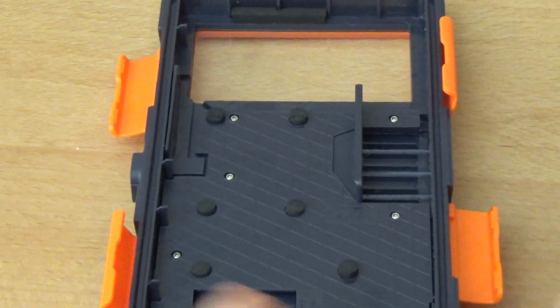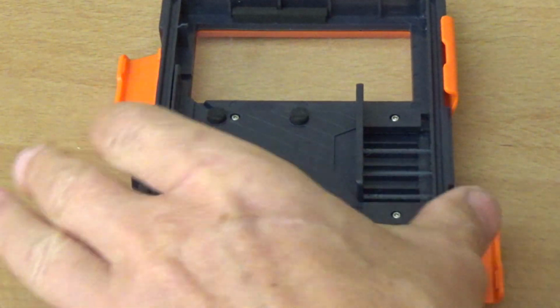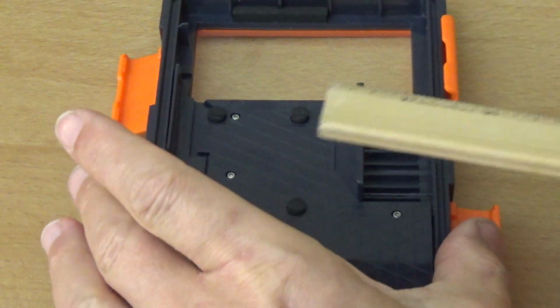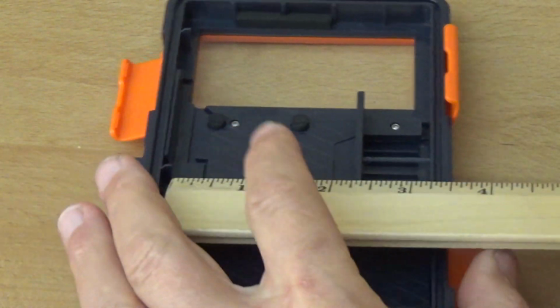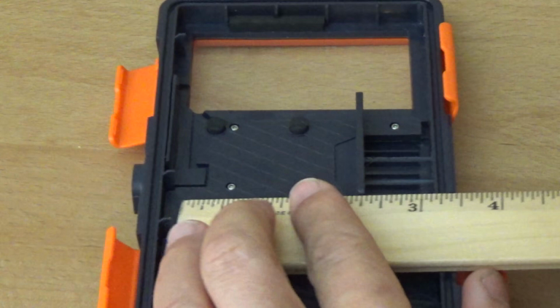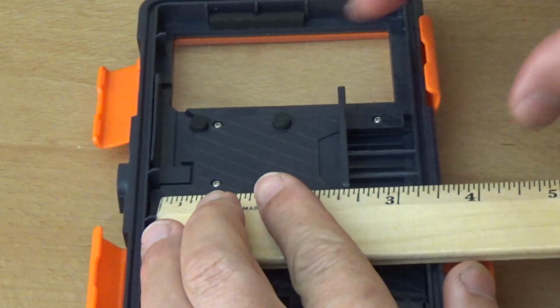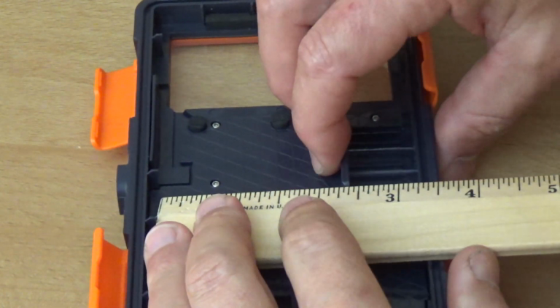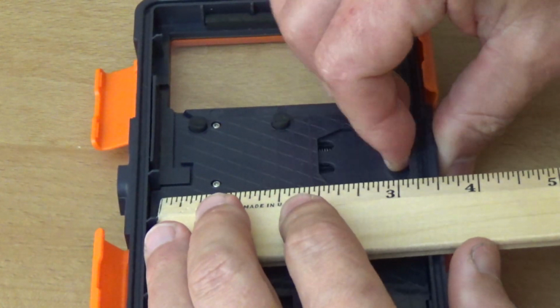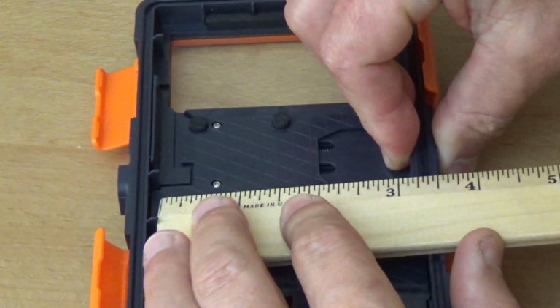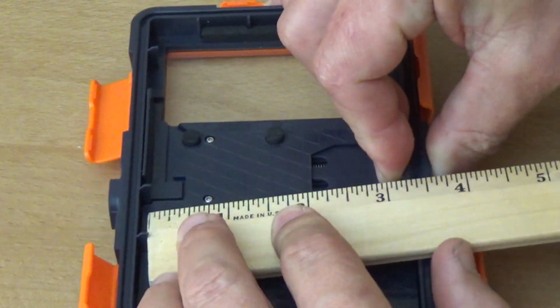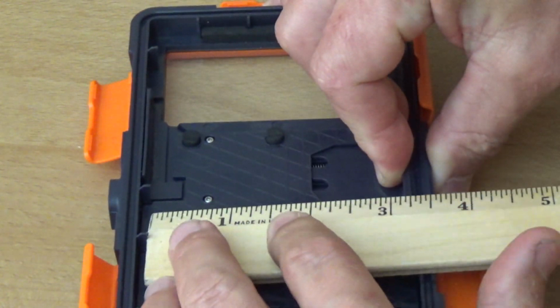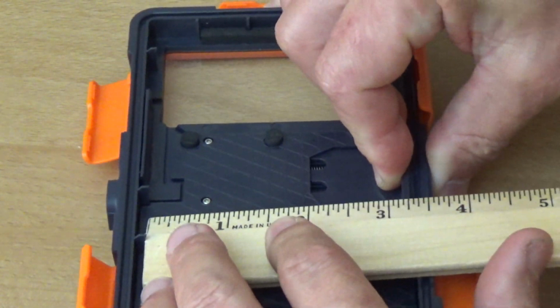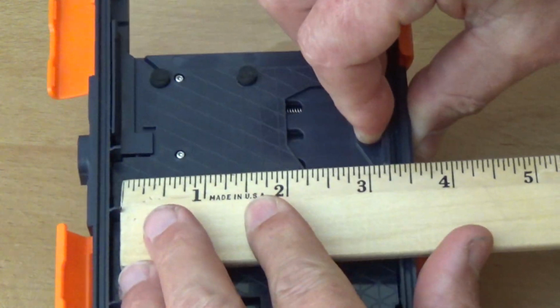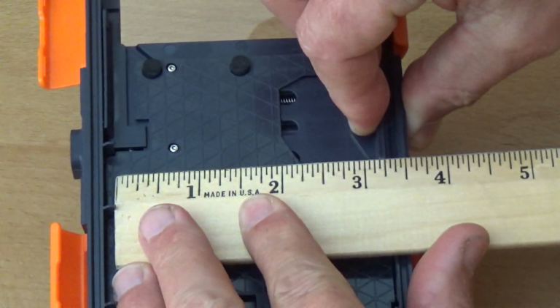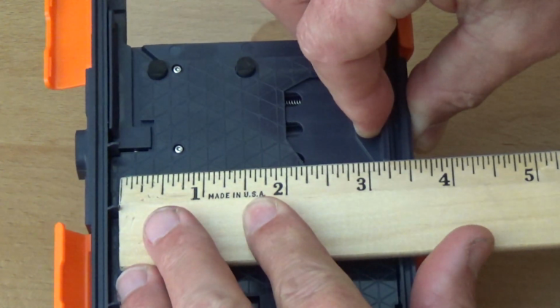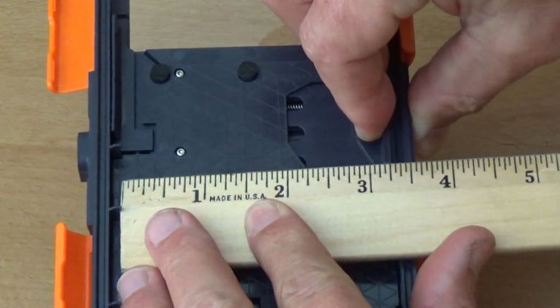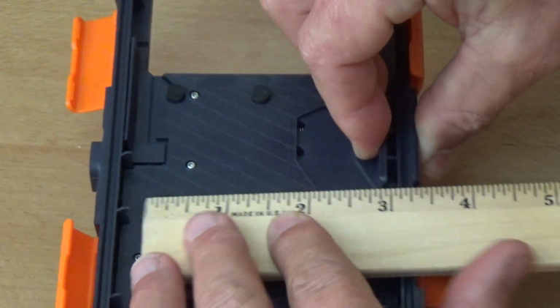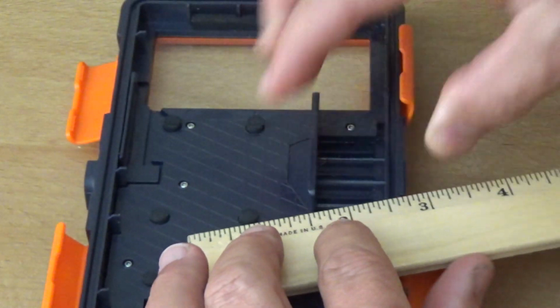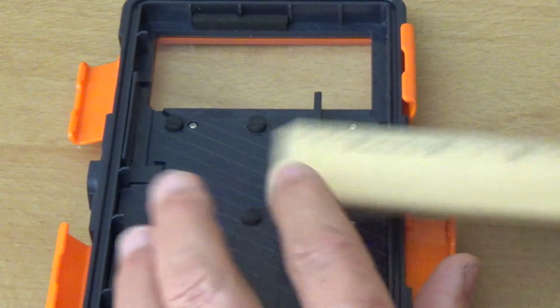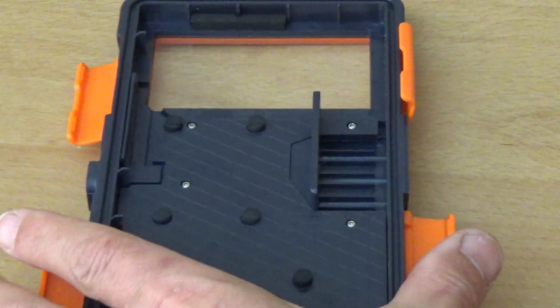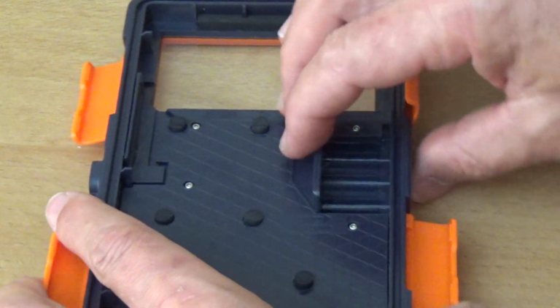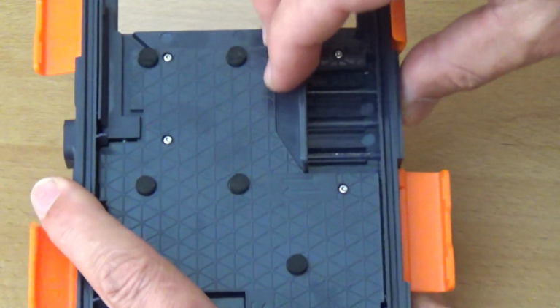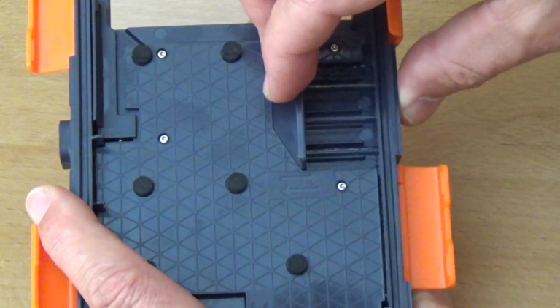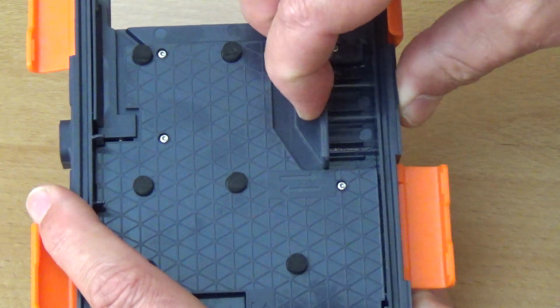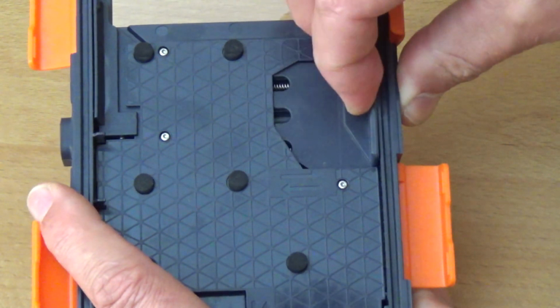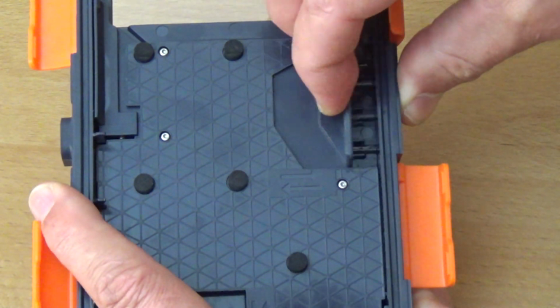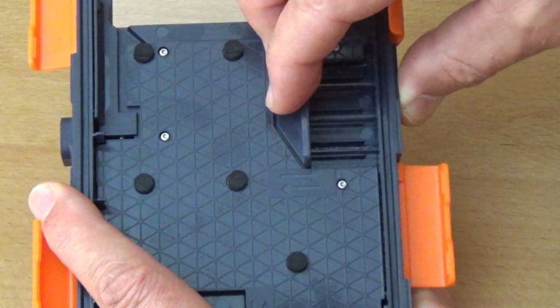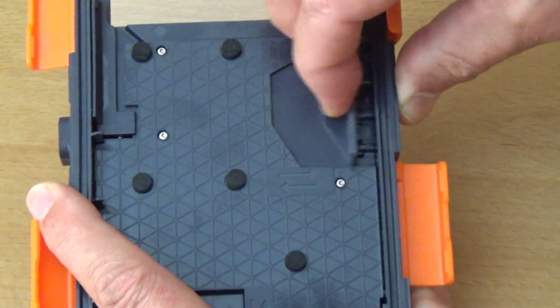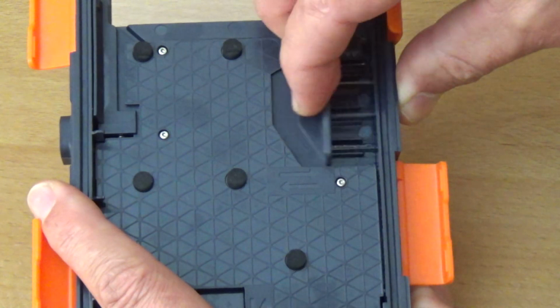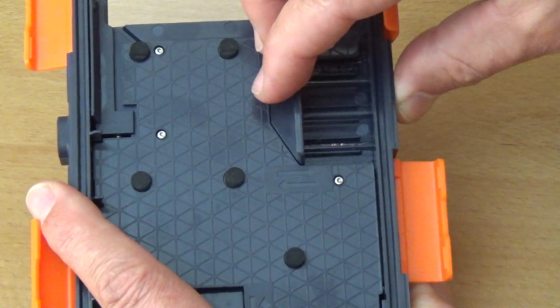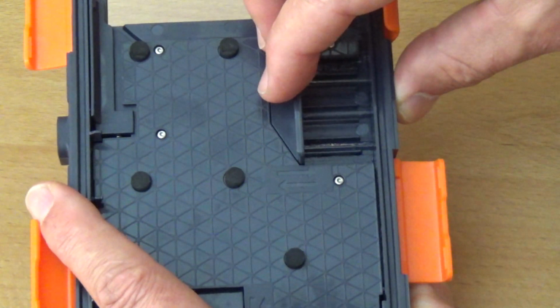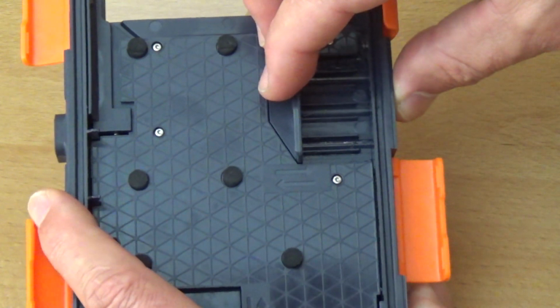The width of the case will fit phones up to three and a quarter inches. This part, as you can see, is spring-loaded, and you can put your phone in here and adjust it according to its size.